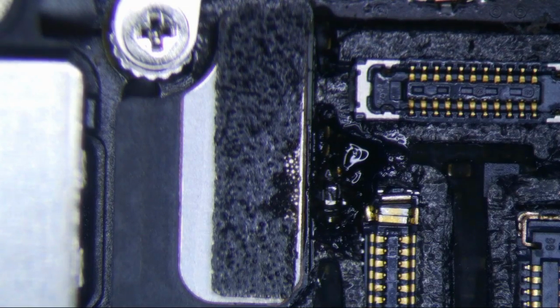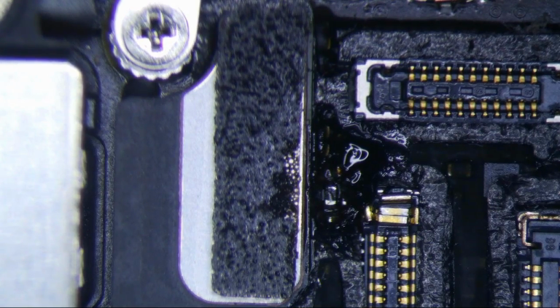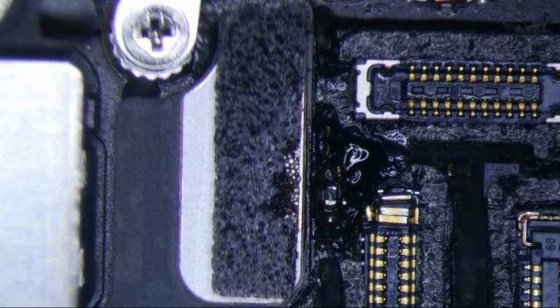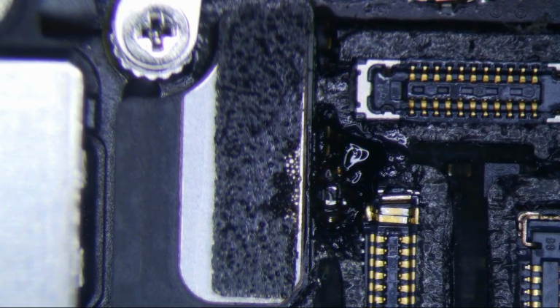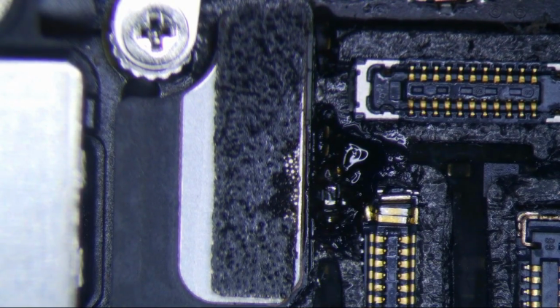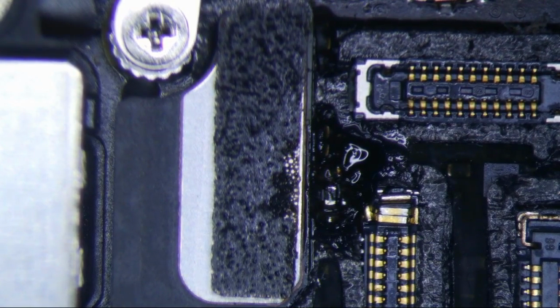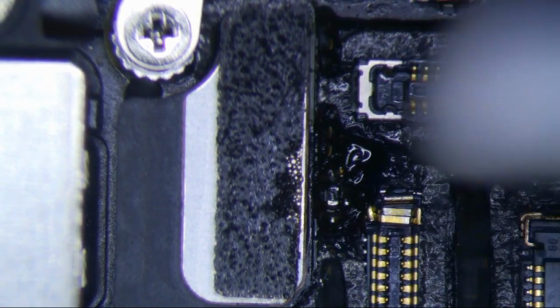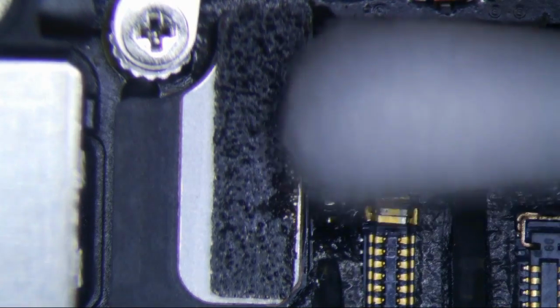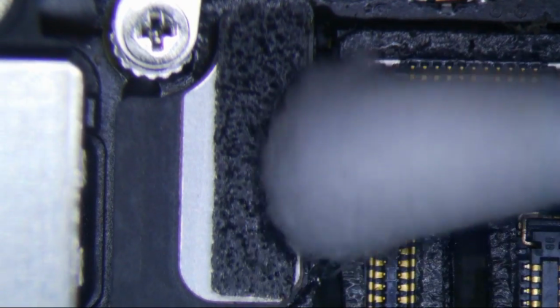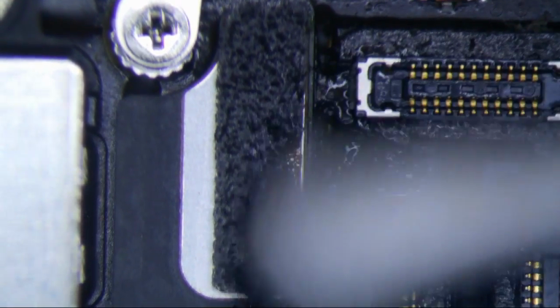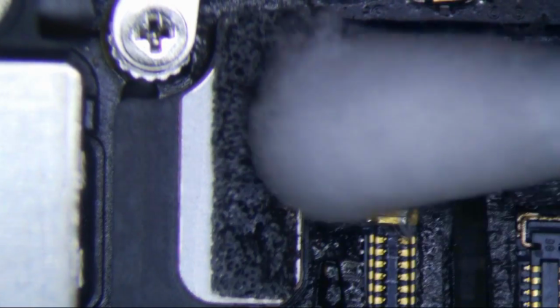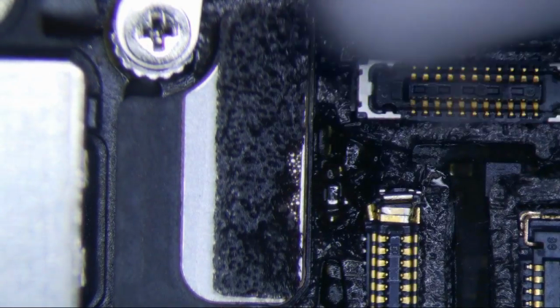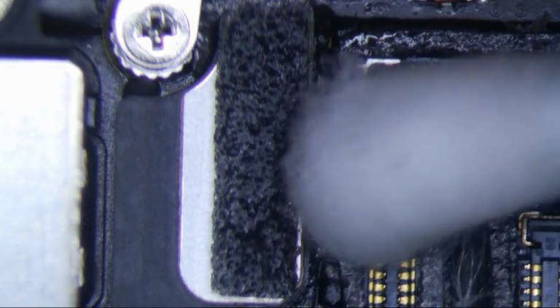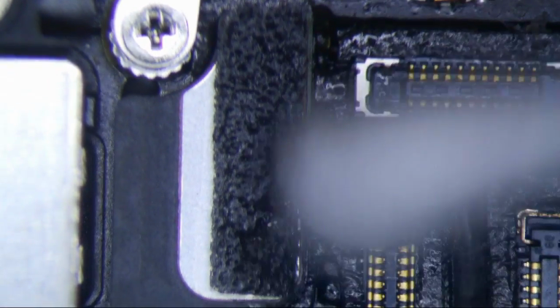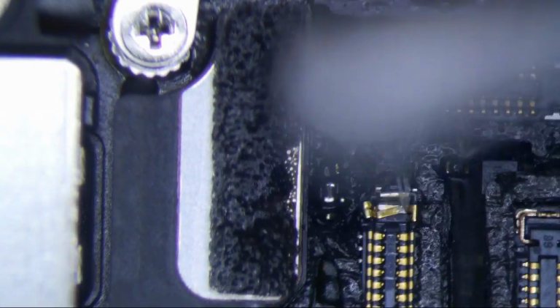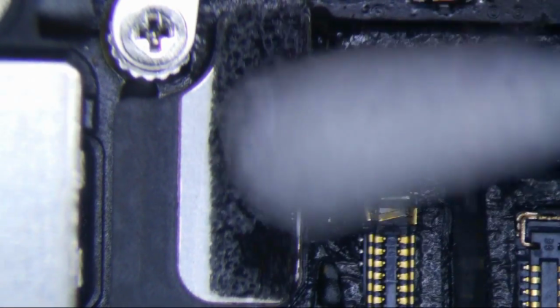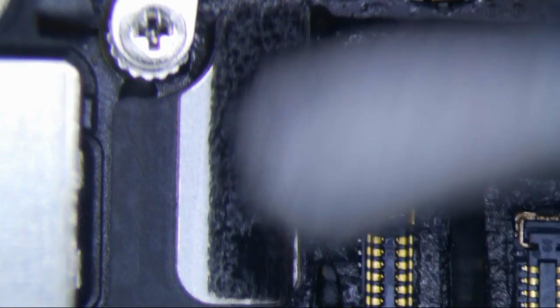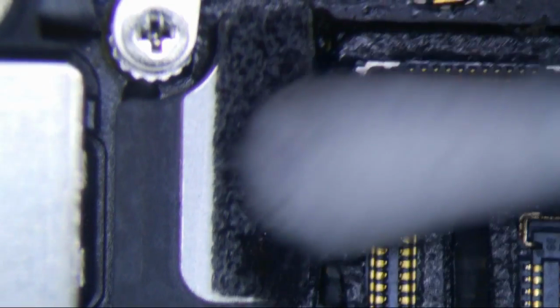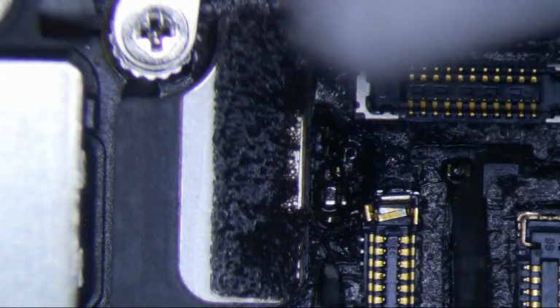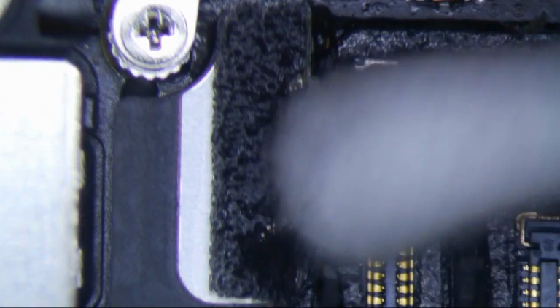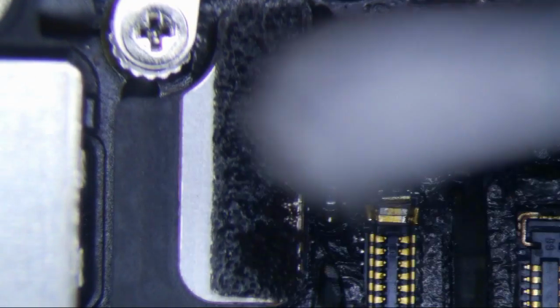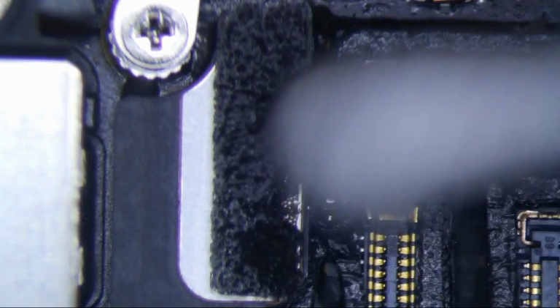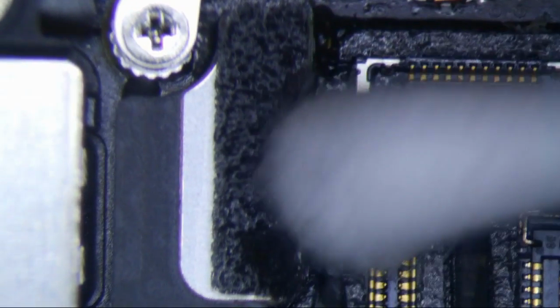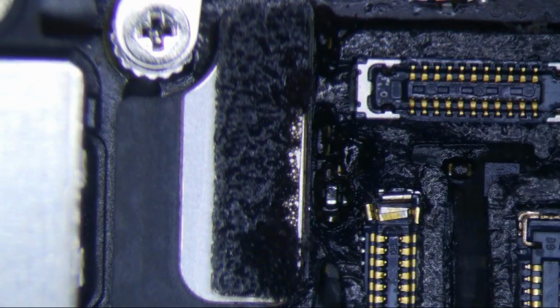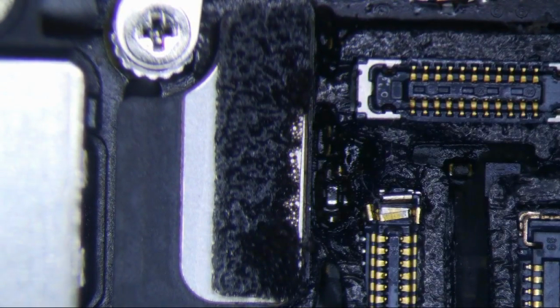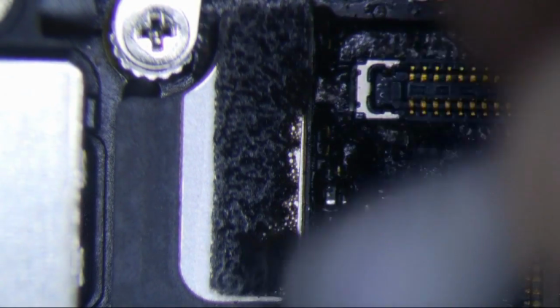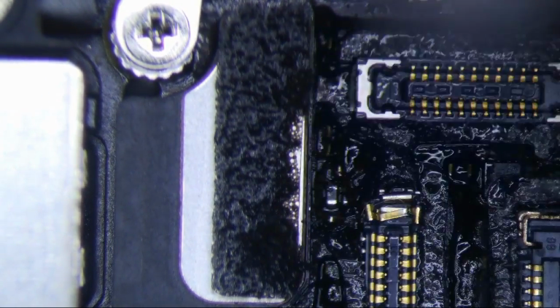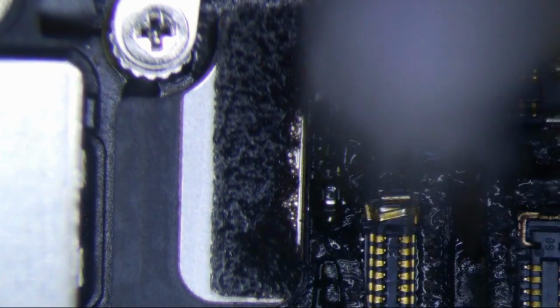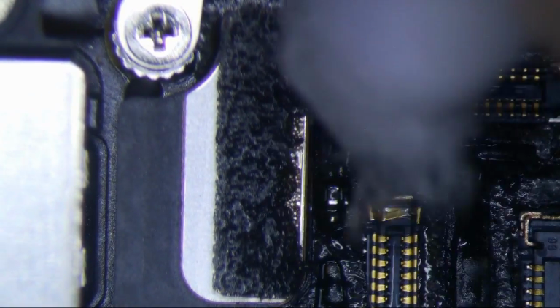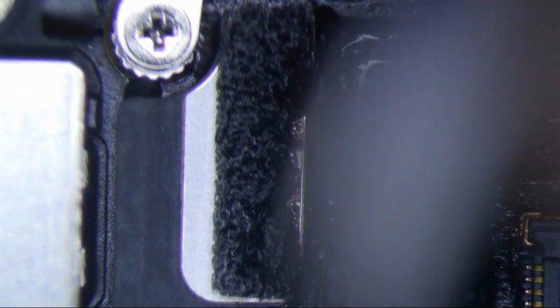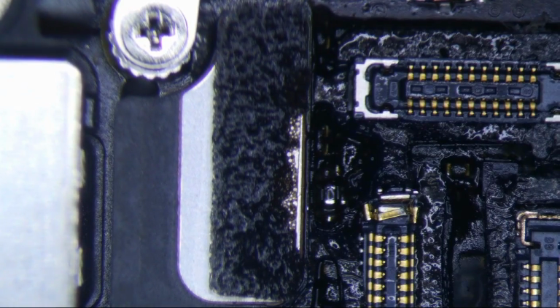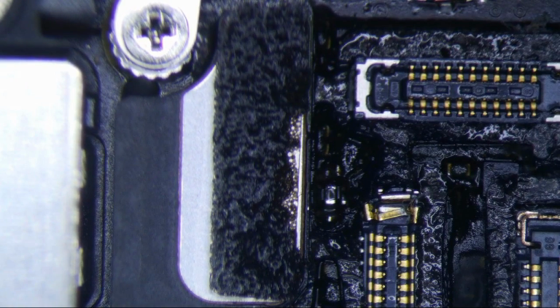Just clean it off with some IPA and a q-tip. We are nearing 3 minutes now and I am pretty much done.